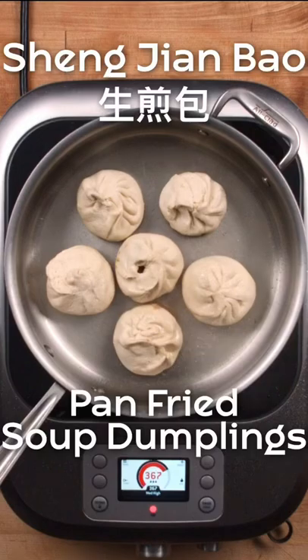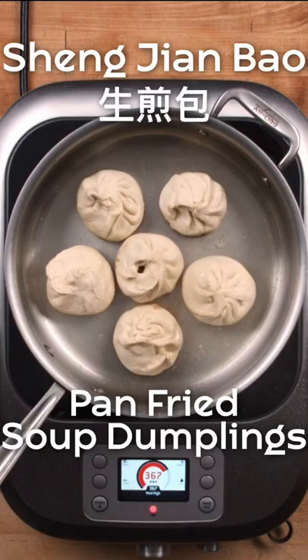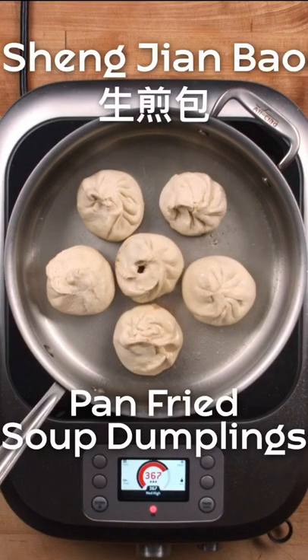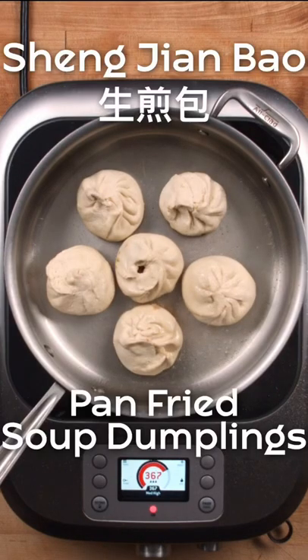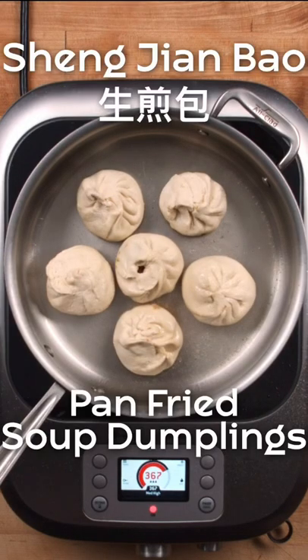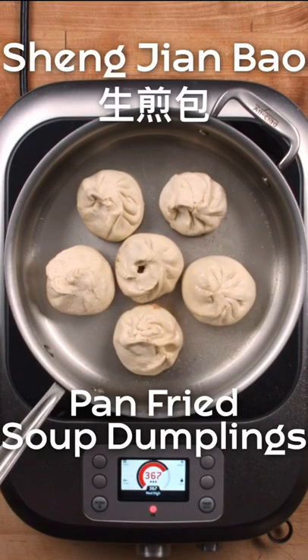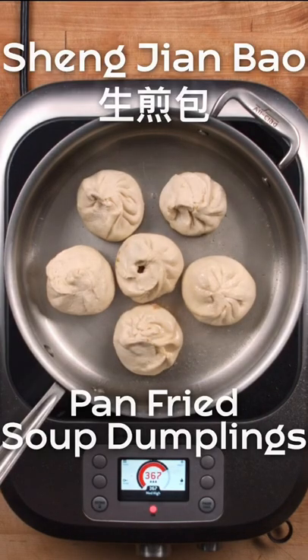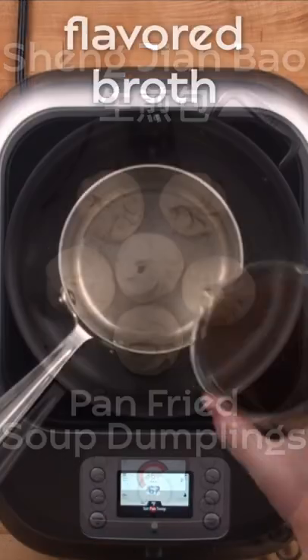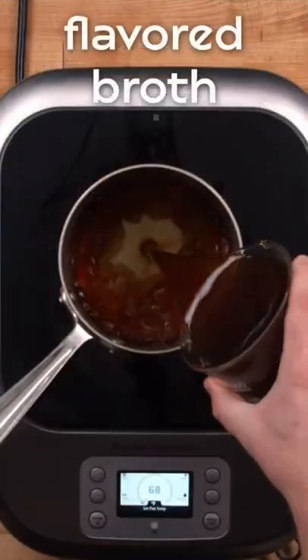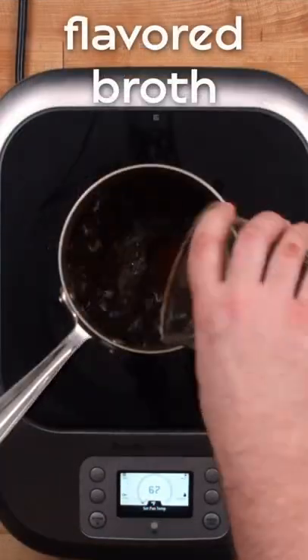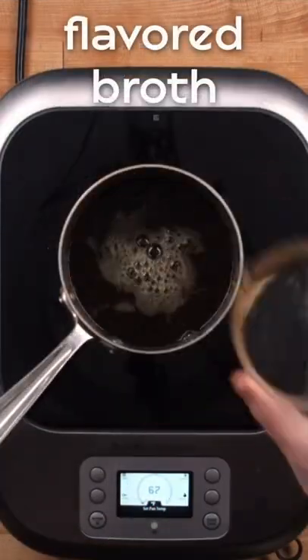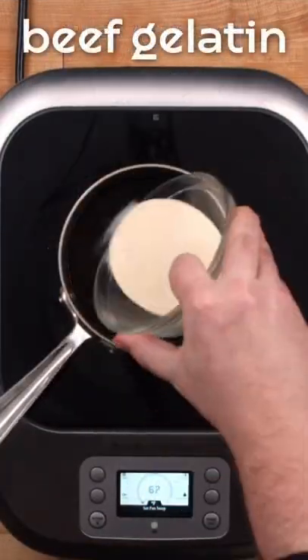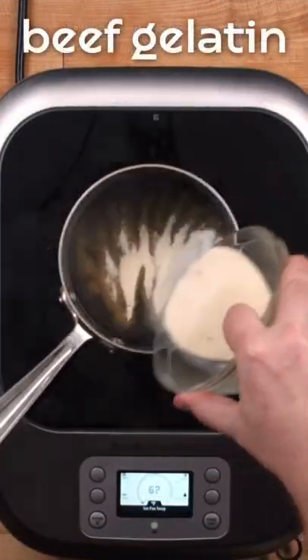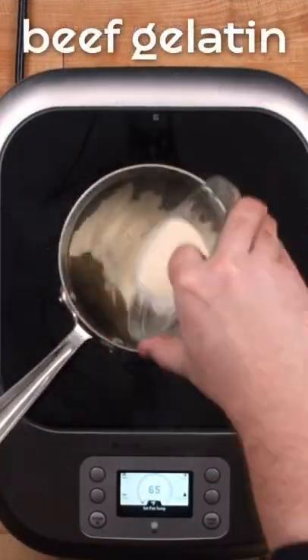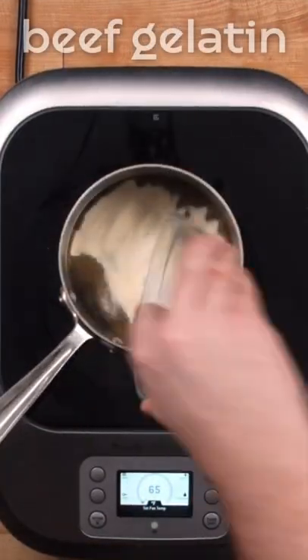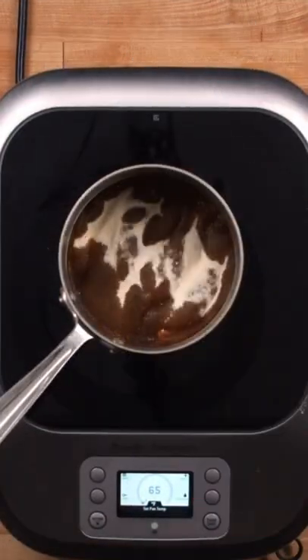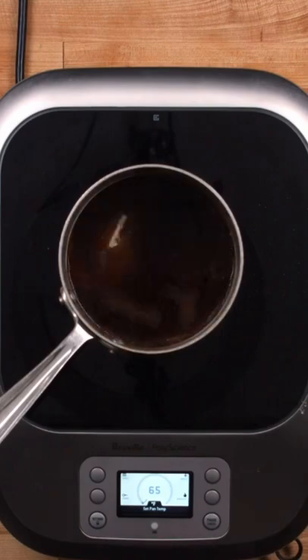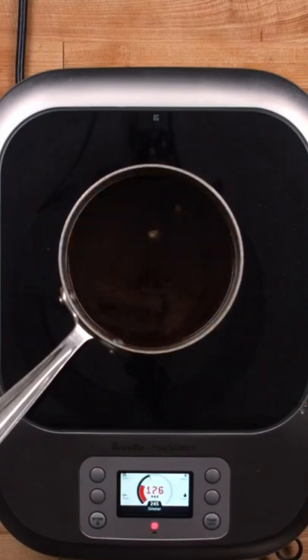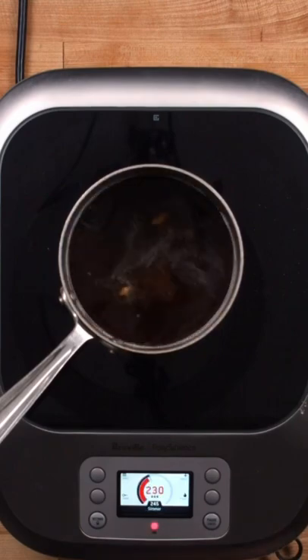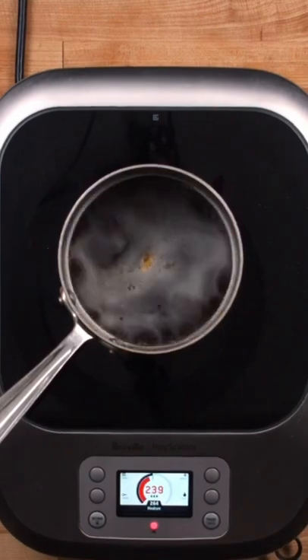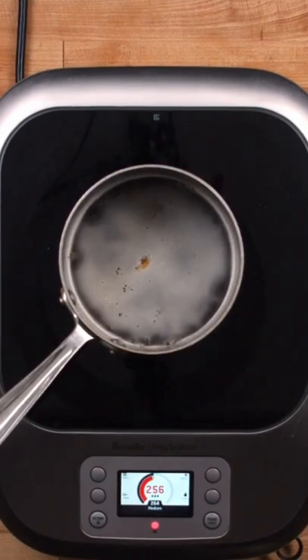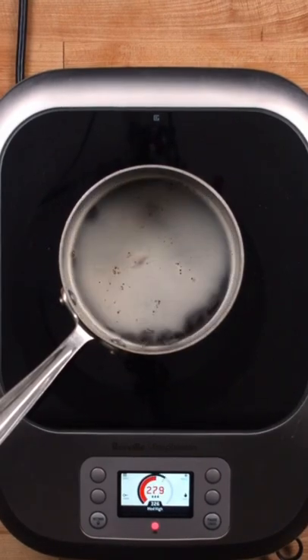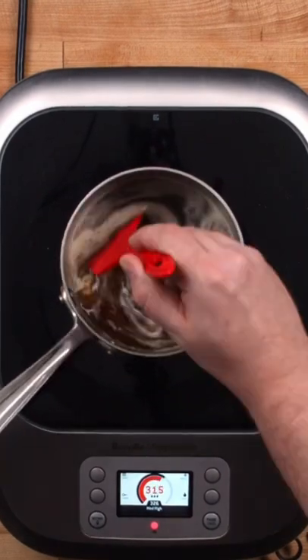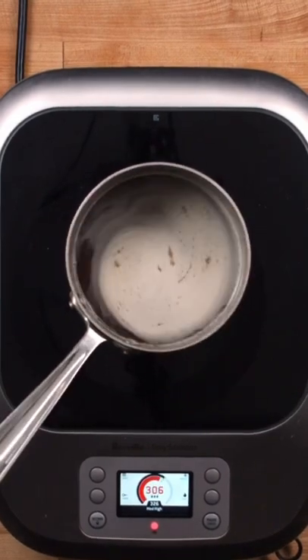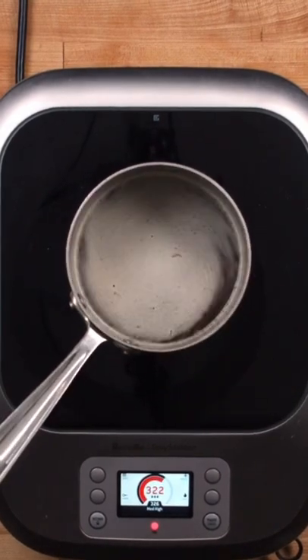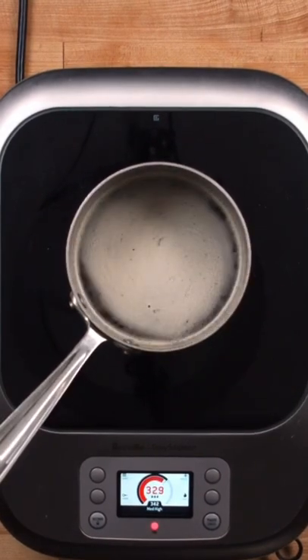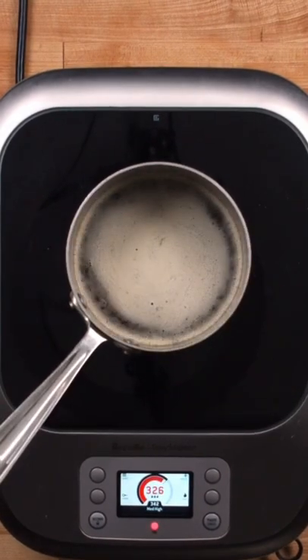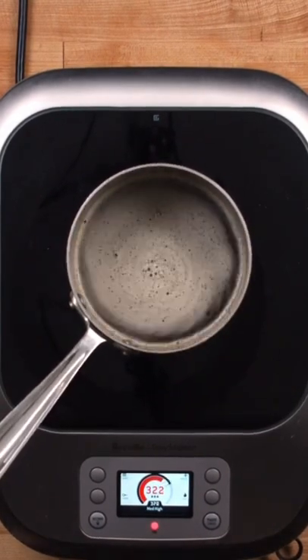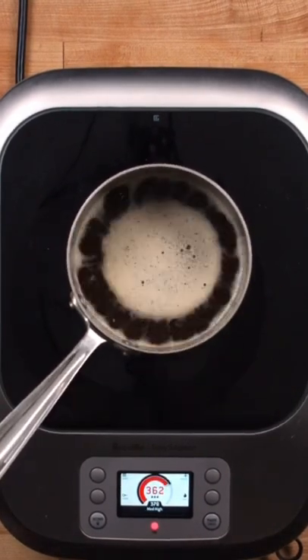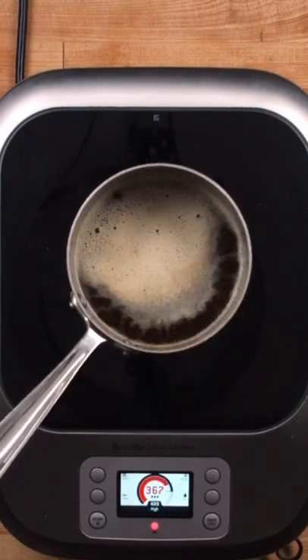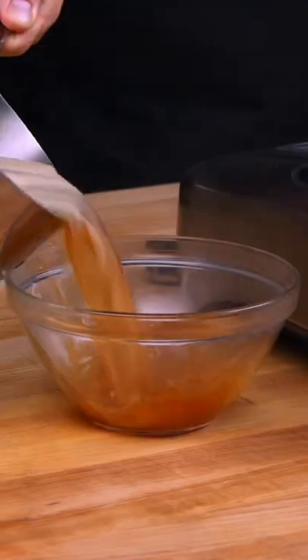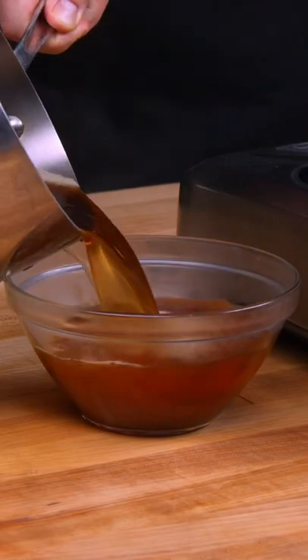Are you looking for a way to simplify soup dumplings at home? First, we take a rich broth and fortify it with beef gelatin. The beef gelatin allows us to cut it into cubes and mix it into the filling.